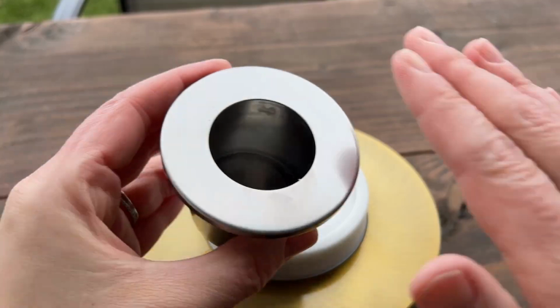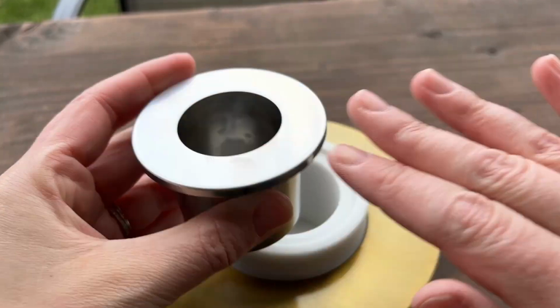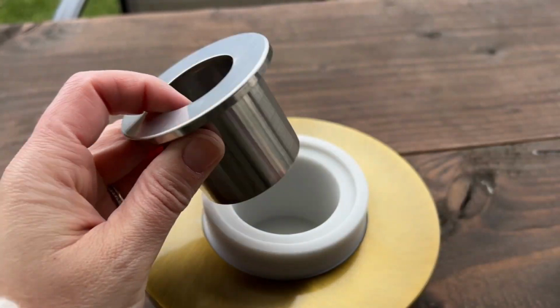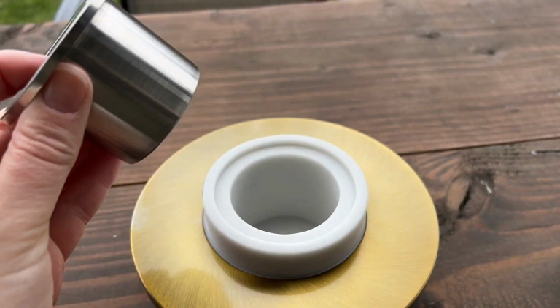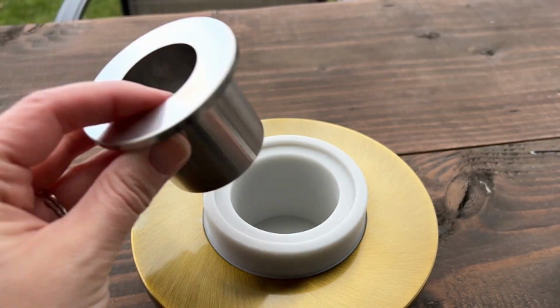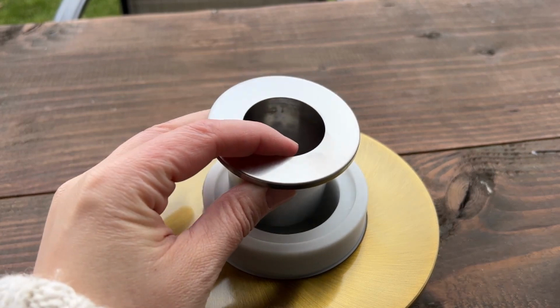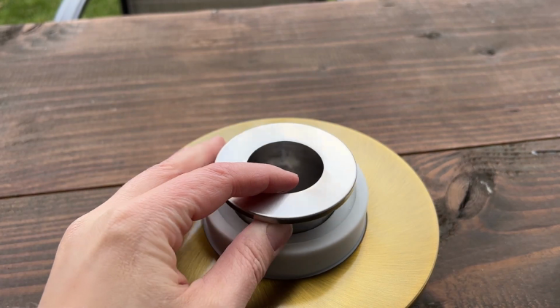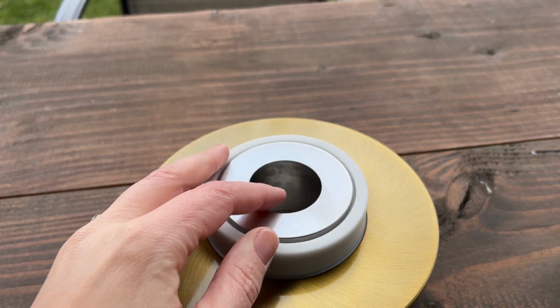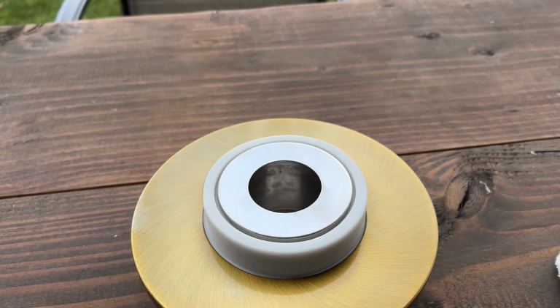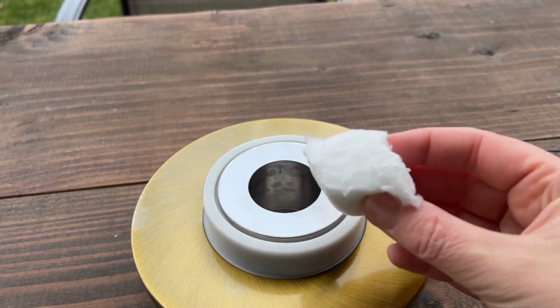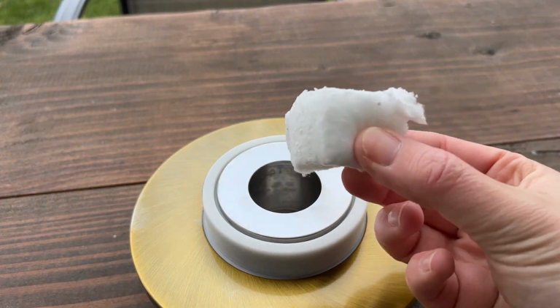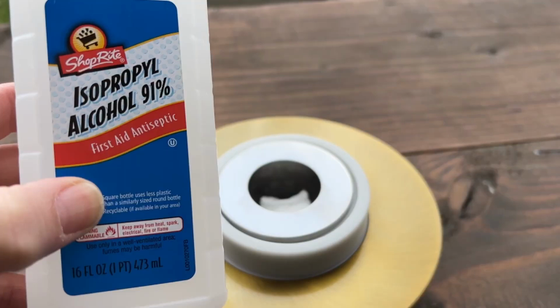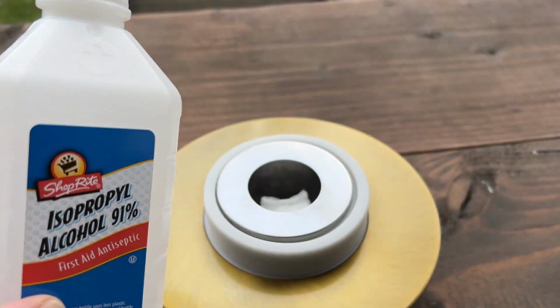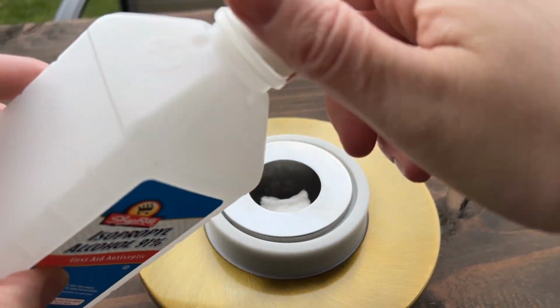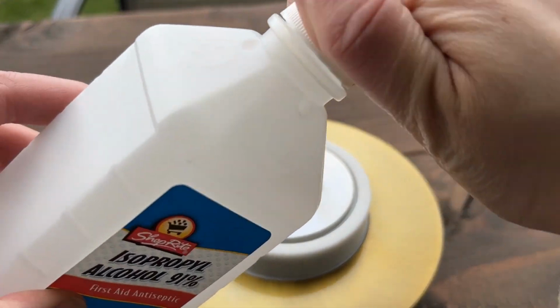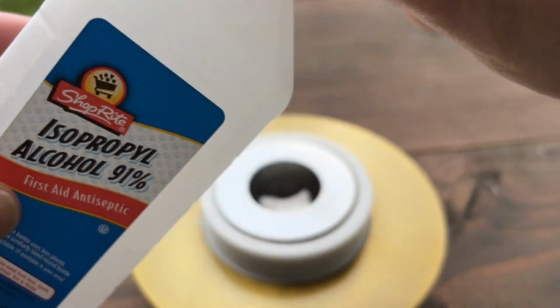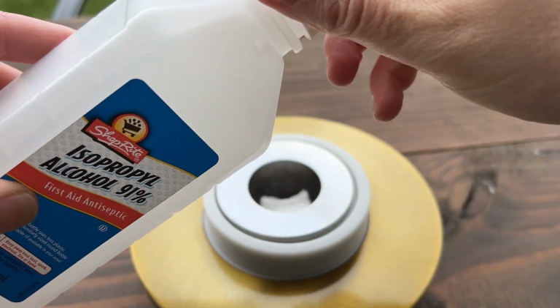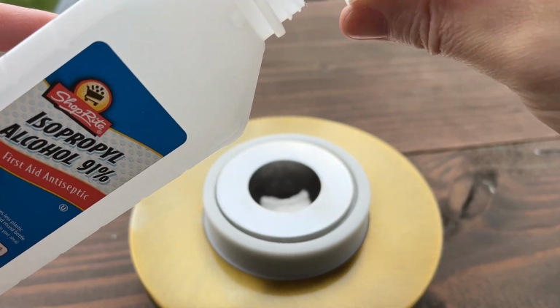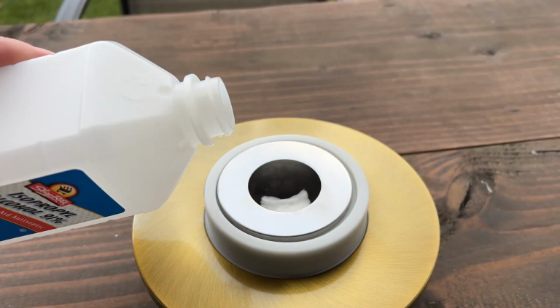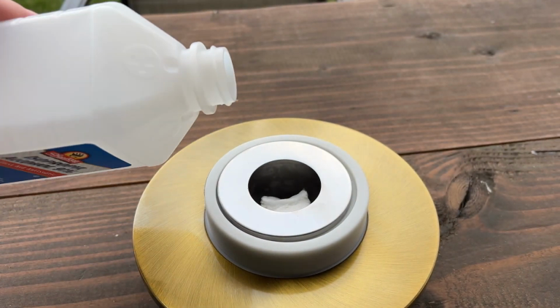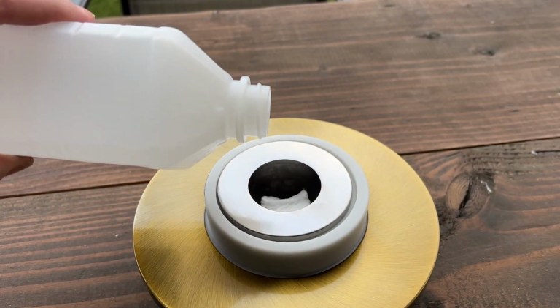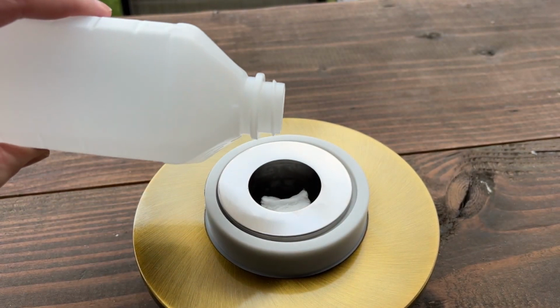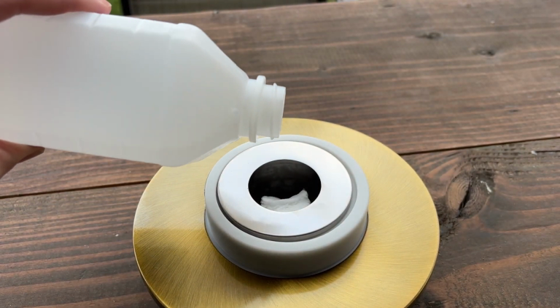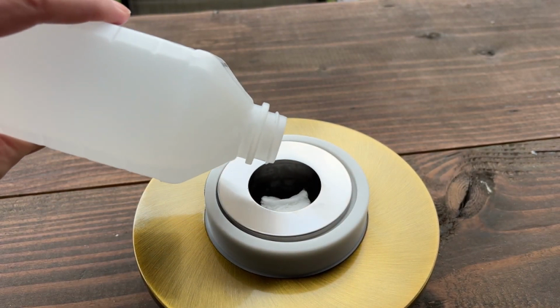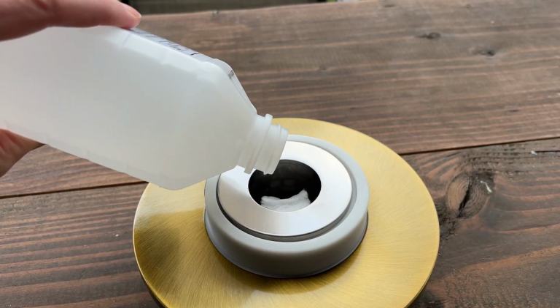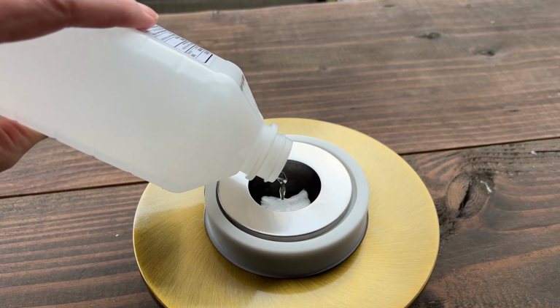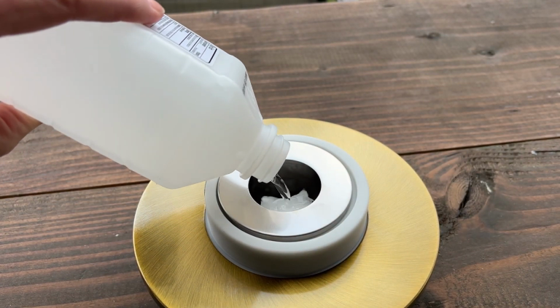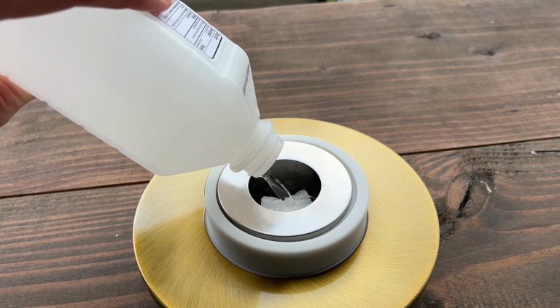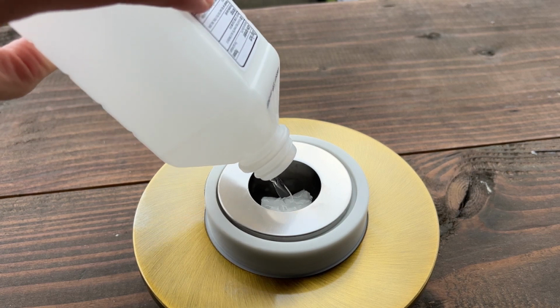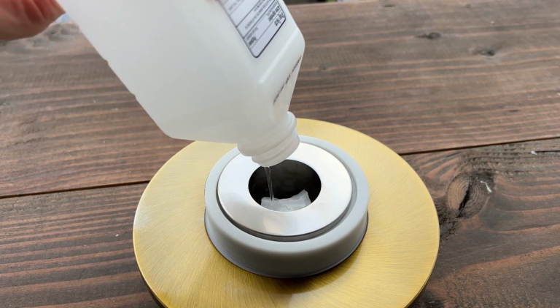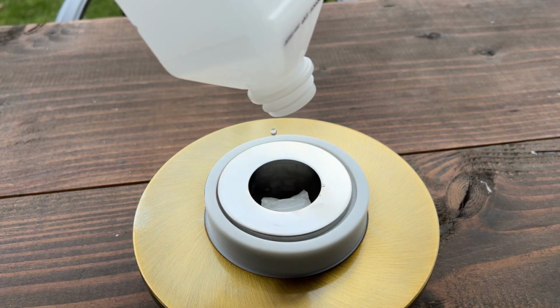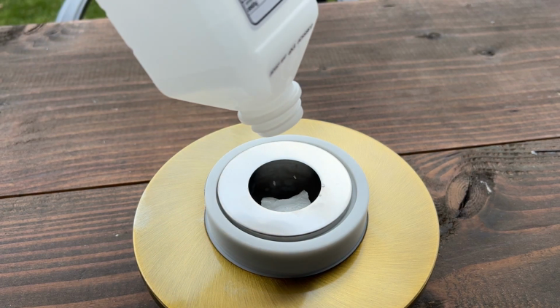It's pretty unique how it works. There's this little chamber inside and it comes with a wick, and then you use rubbing alcohol for fuel for burning. They recommend that you use 70 or 91% isopropyl alcohol as the fuel and it can burn up to 60 minutes.